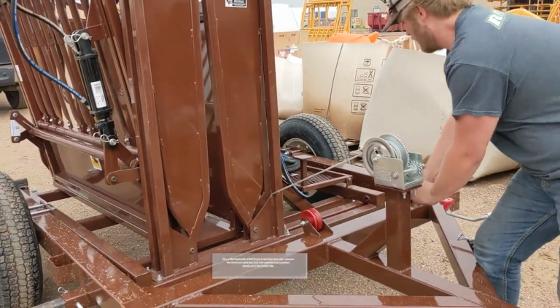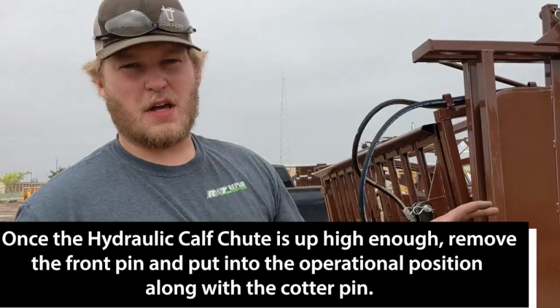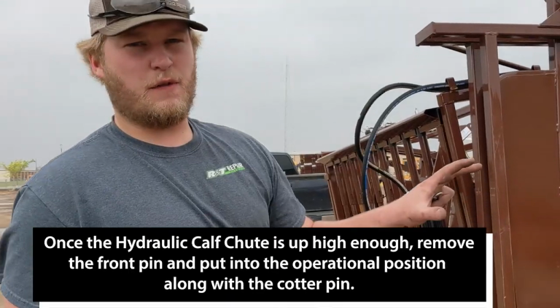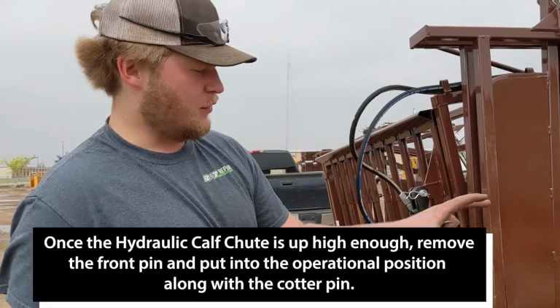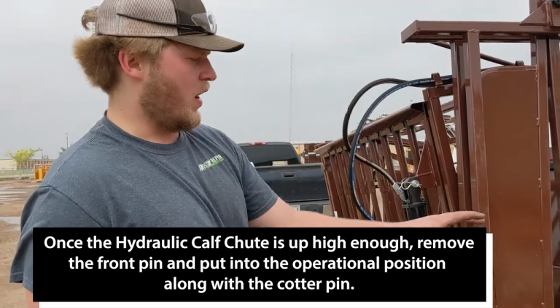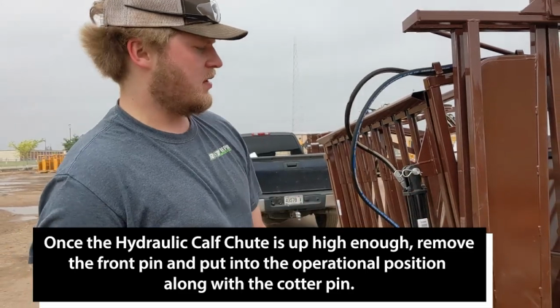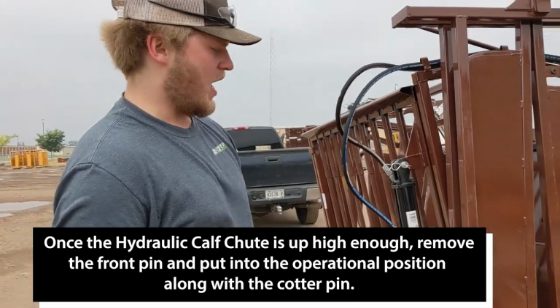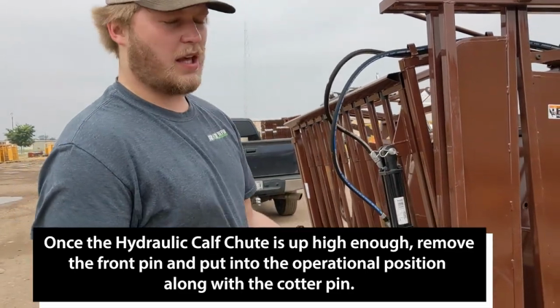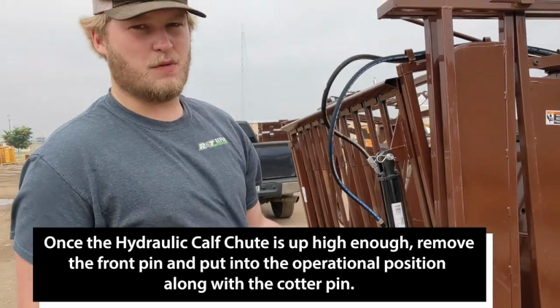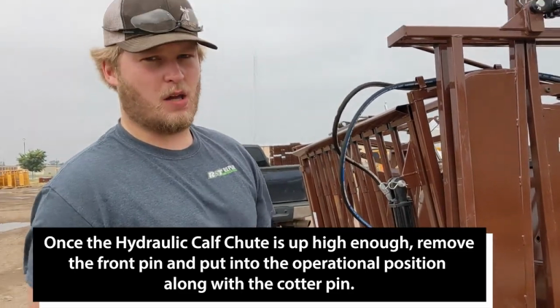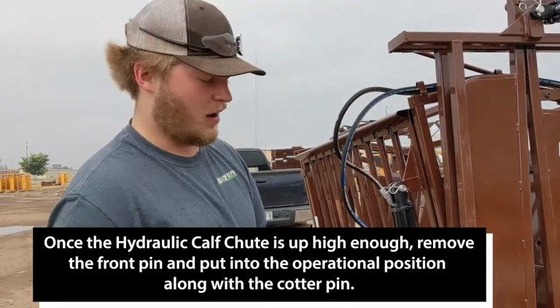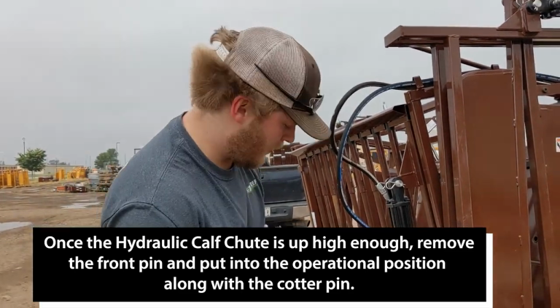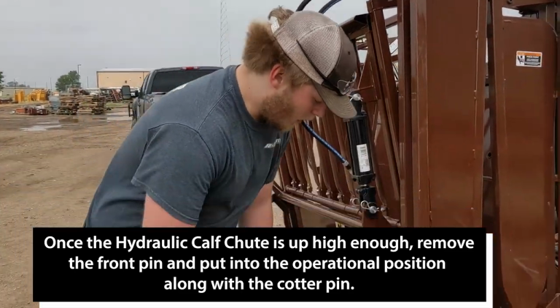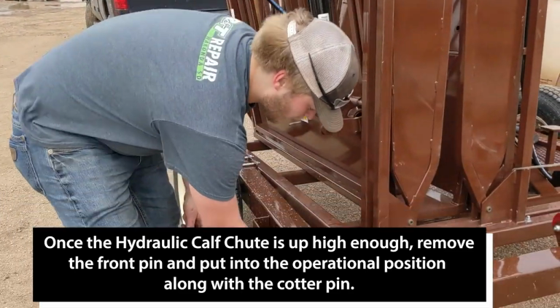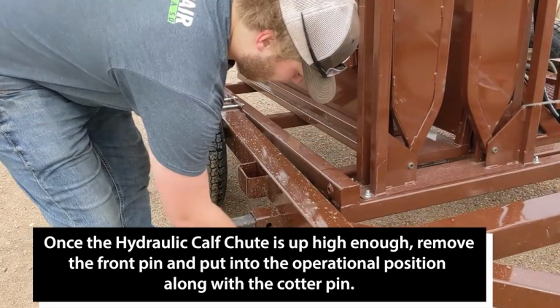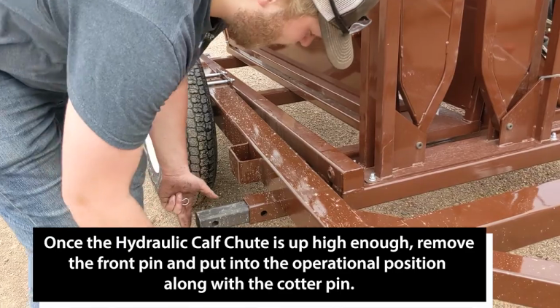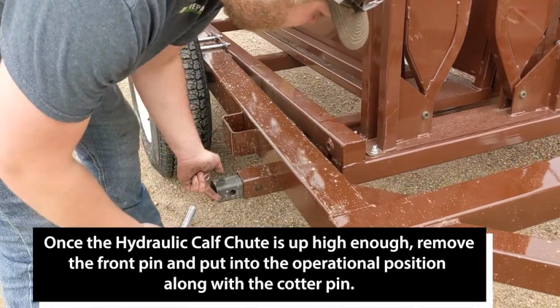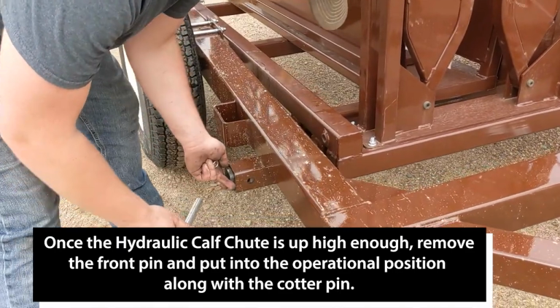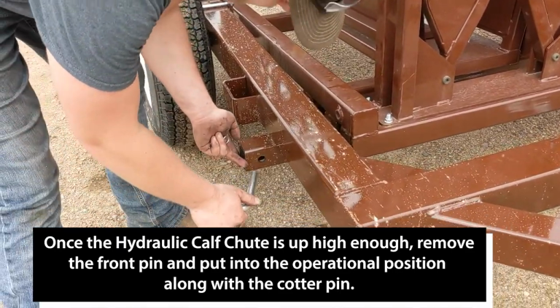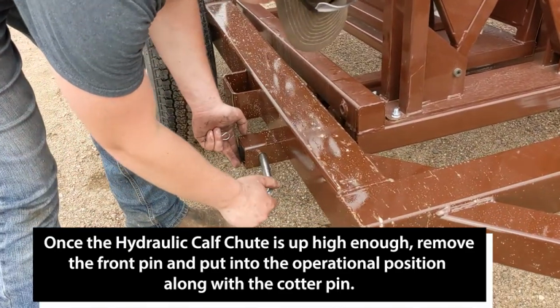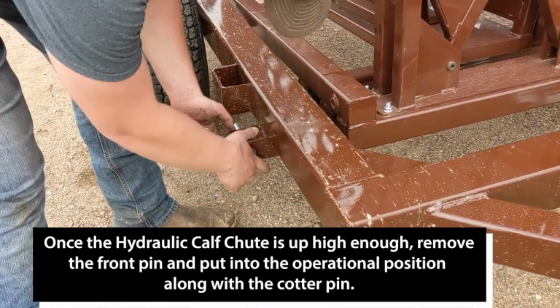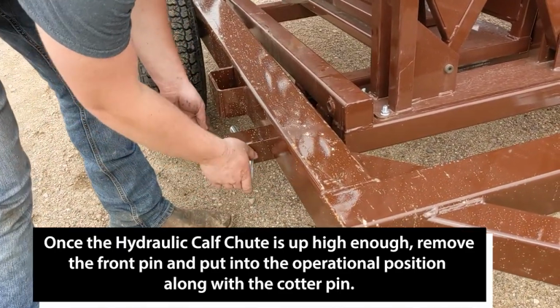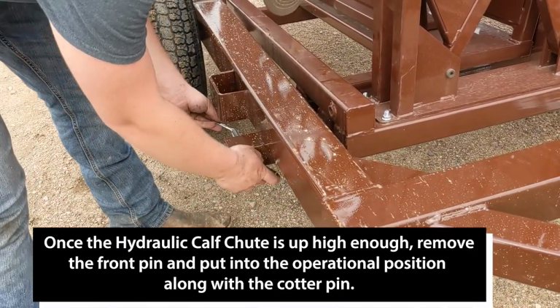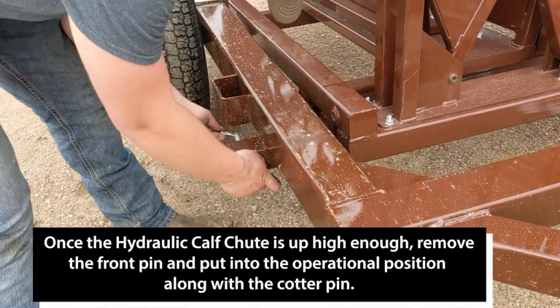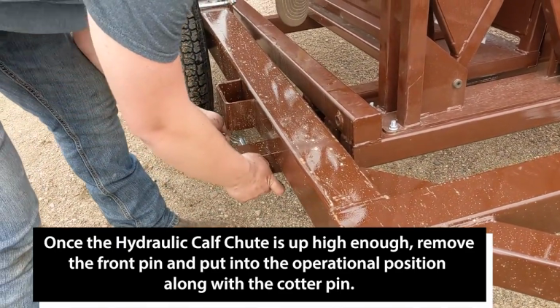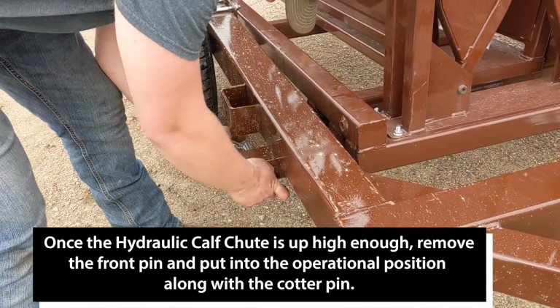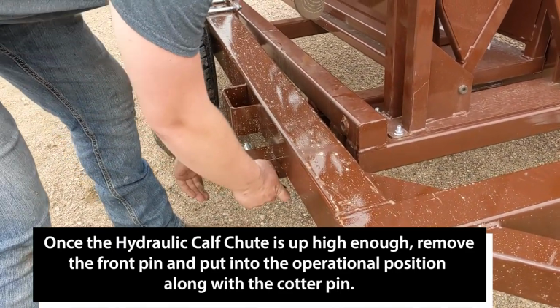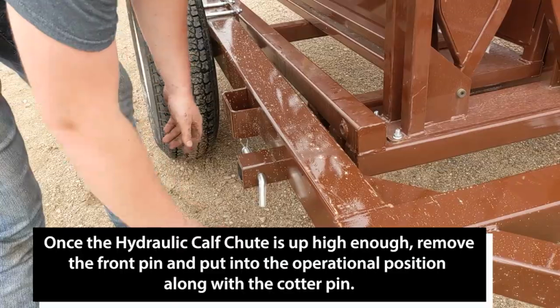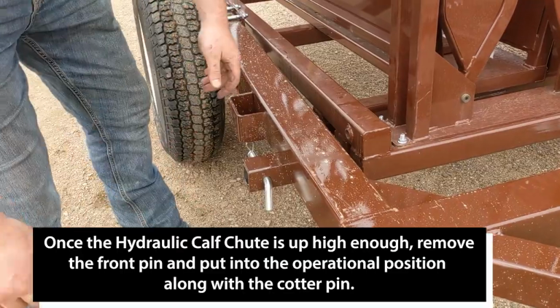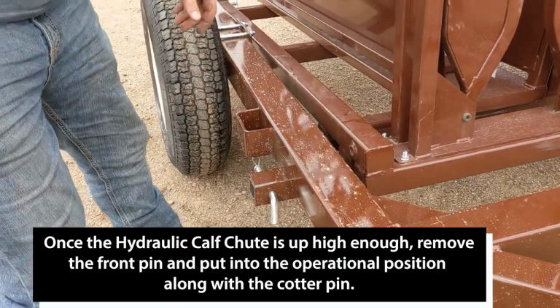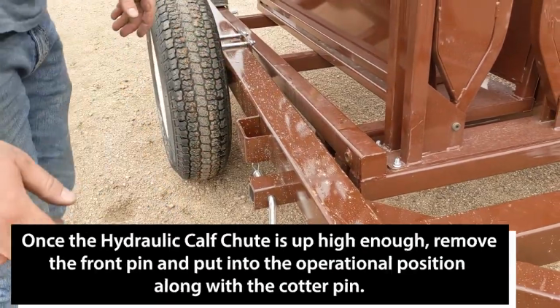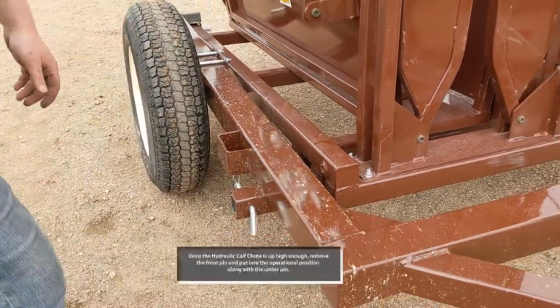Now that you've used your winch to get the hydraulic calf chute table up far enough, all you do is remove the front pin, put it into the operational position, and make sure that you put your cotter pin back in.